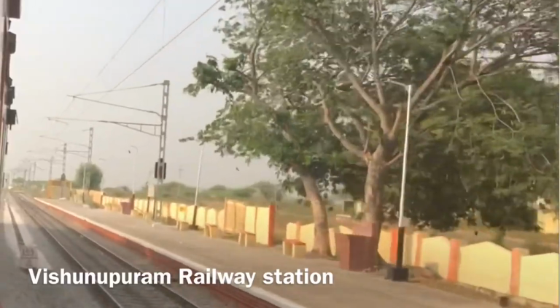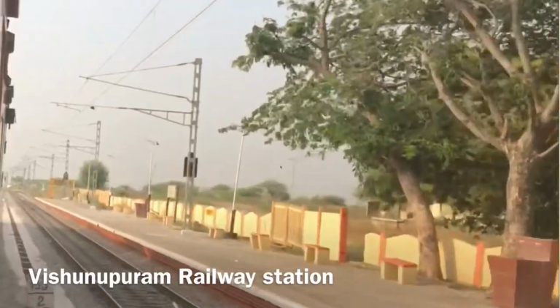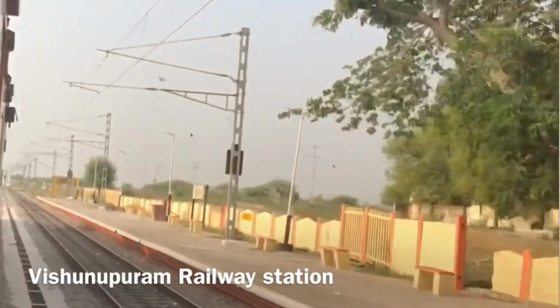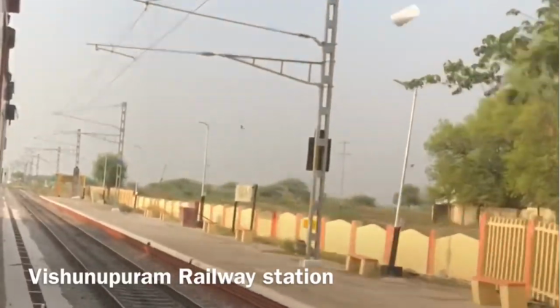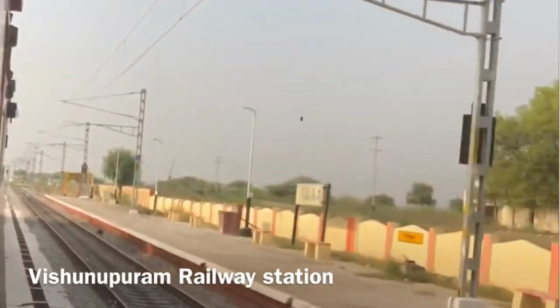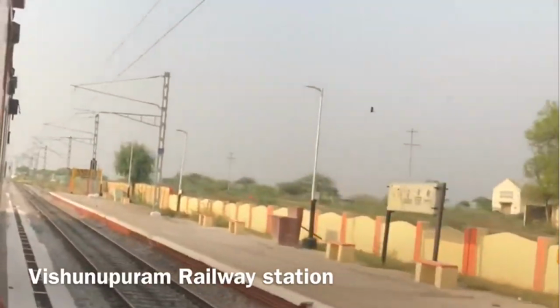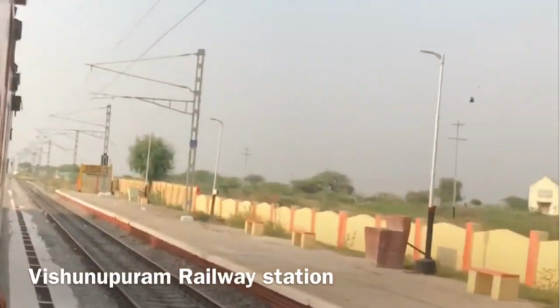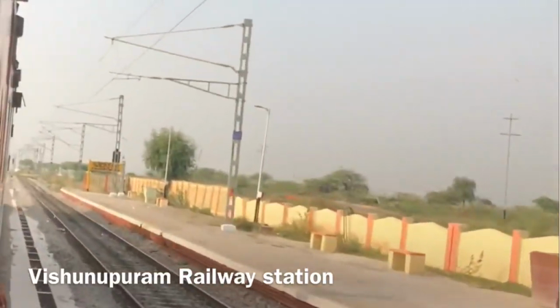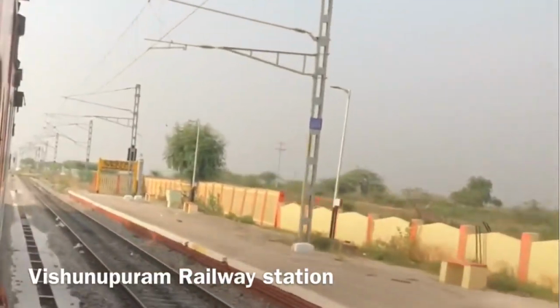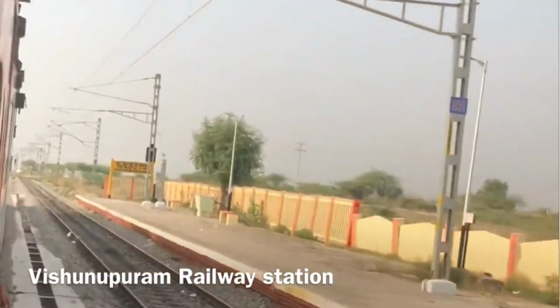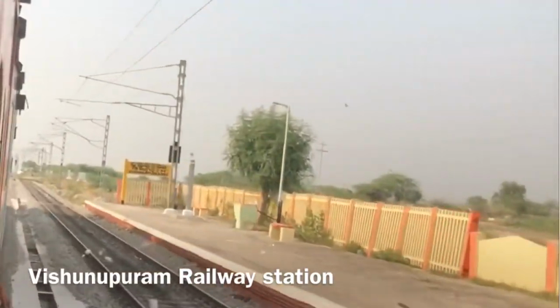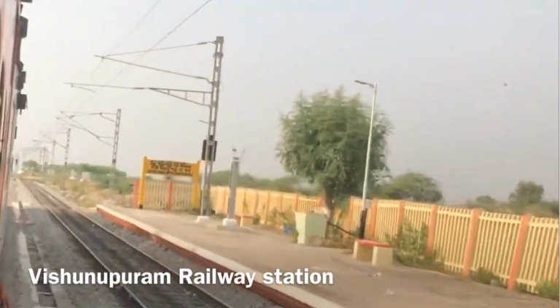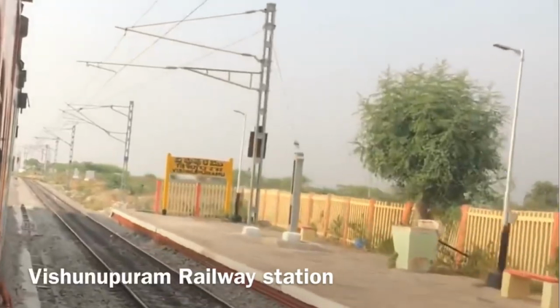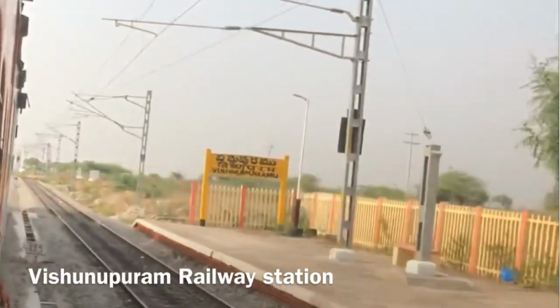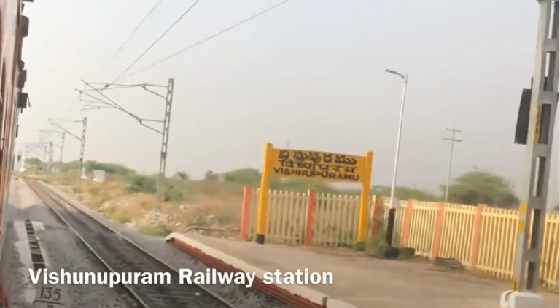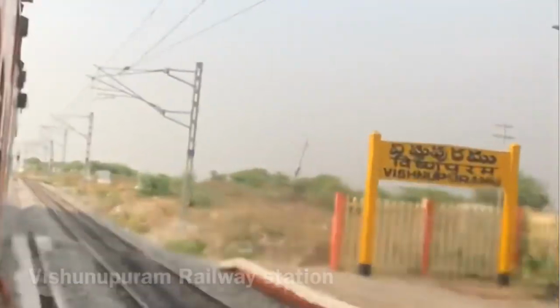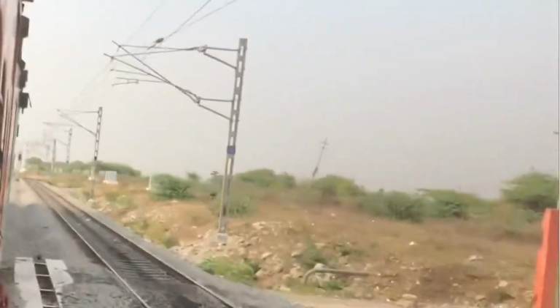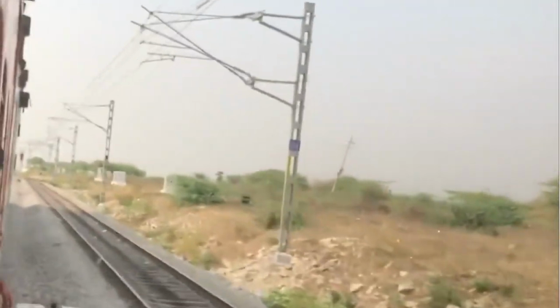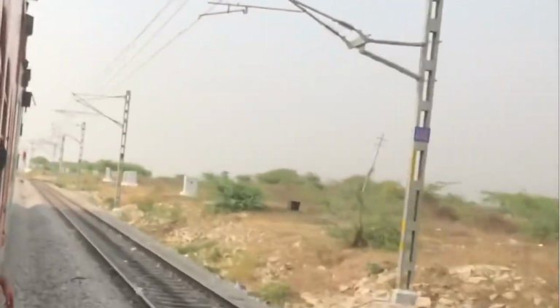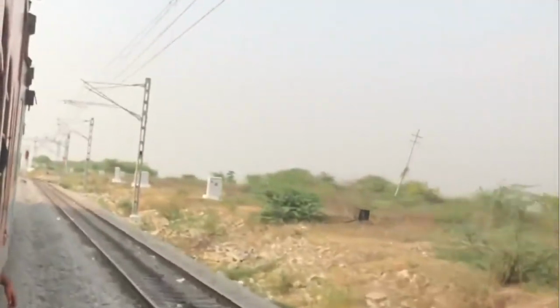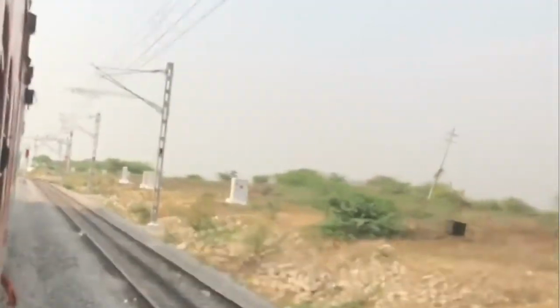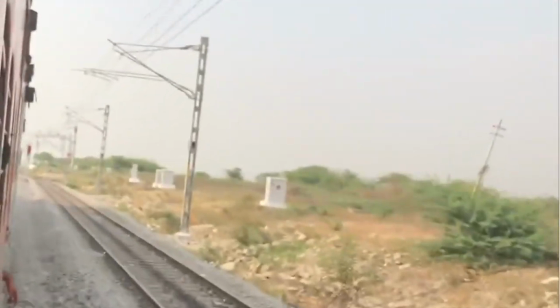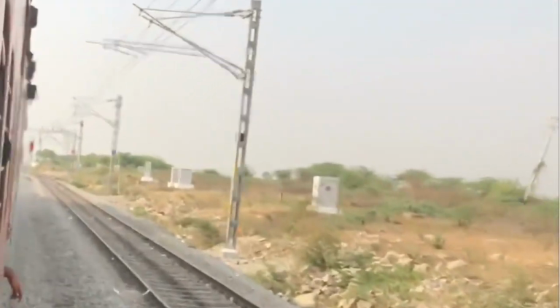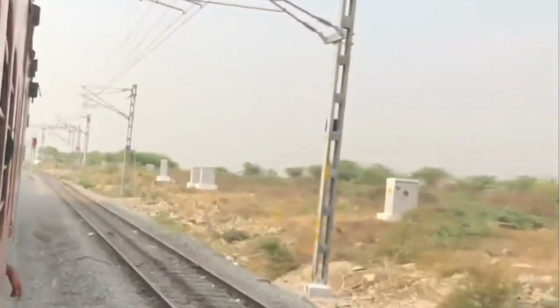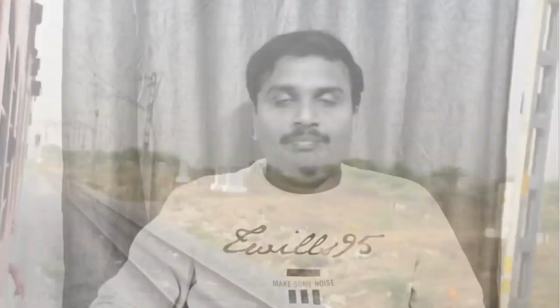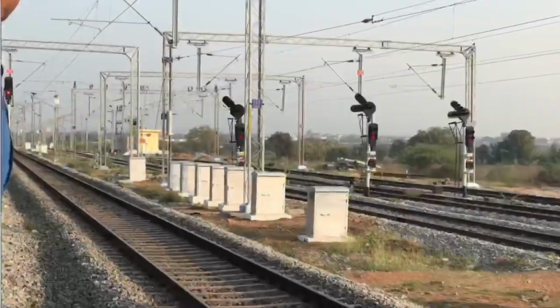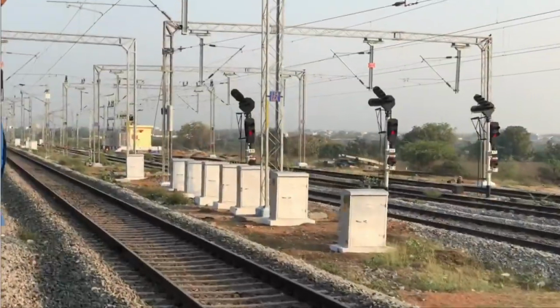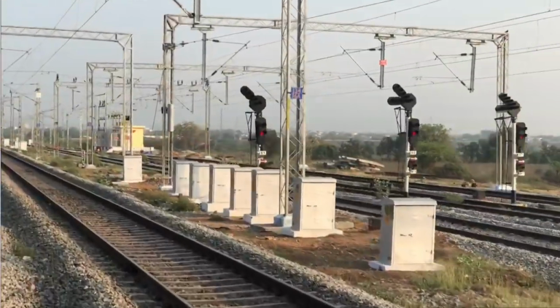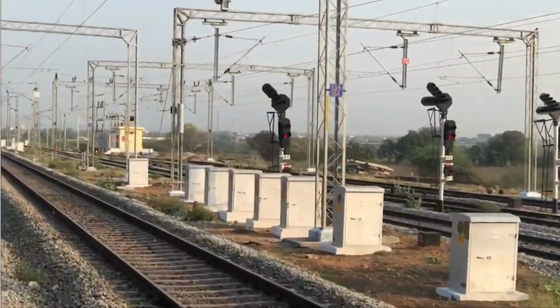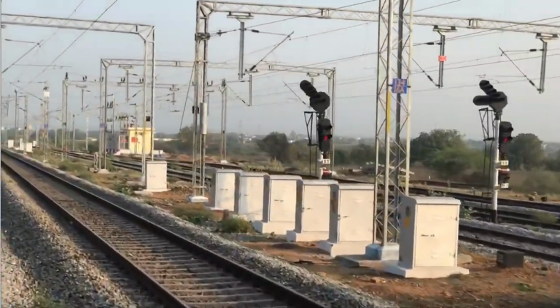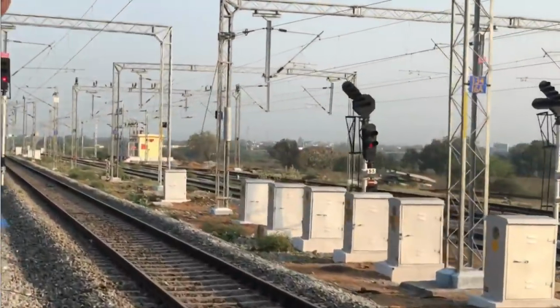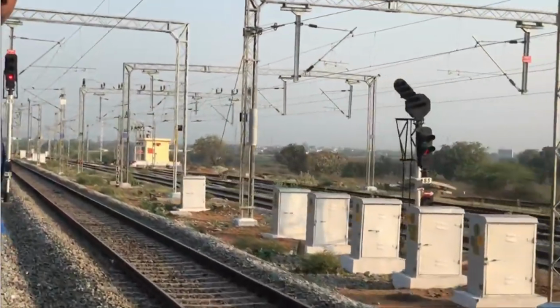The route goes from Vijayawada, Secunderabad, via Warangal, and Kazipet-Mamidhagai railway. The next major station along this line is Madhira.